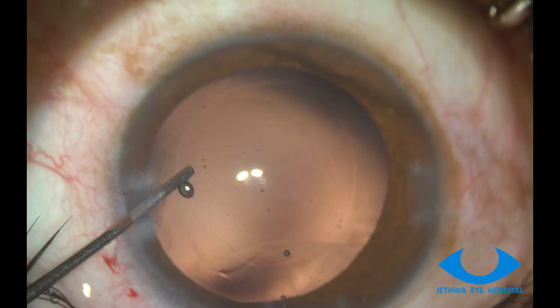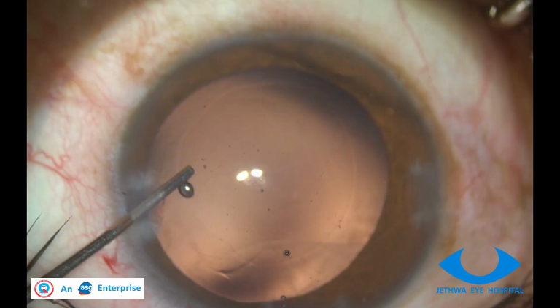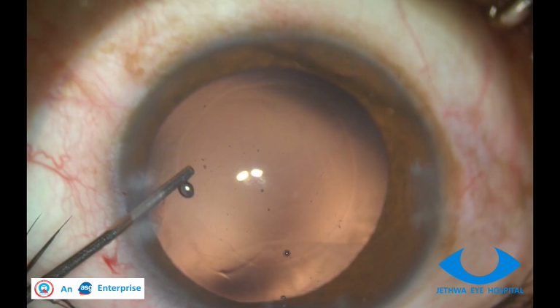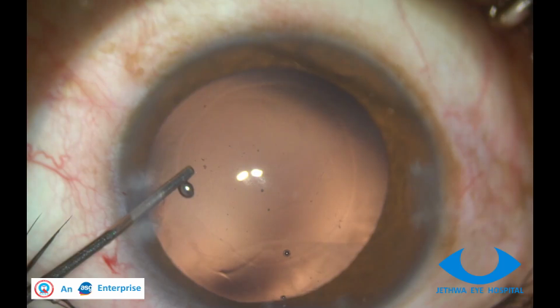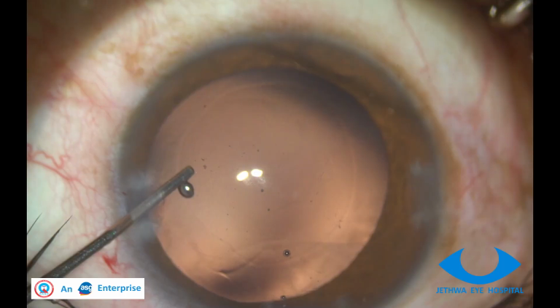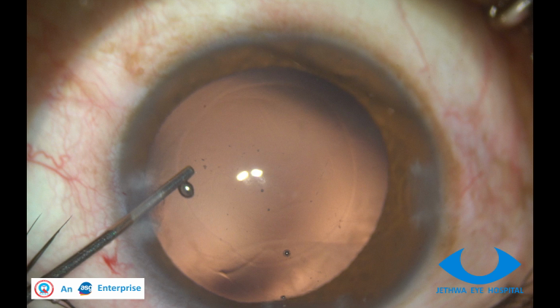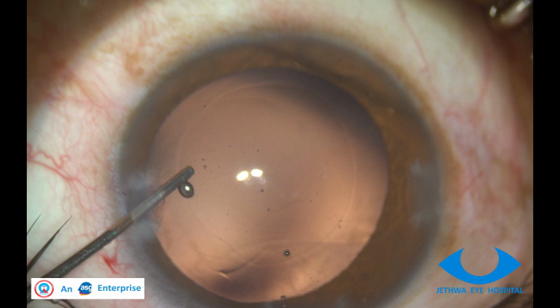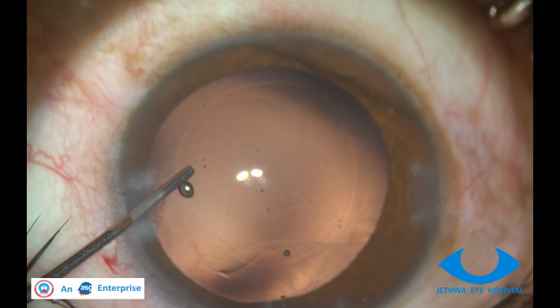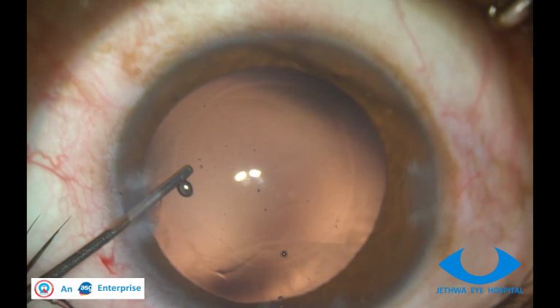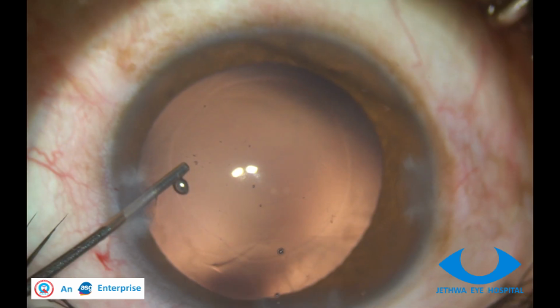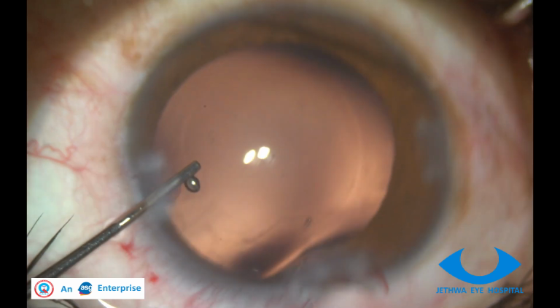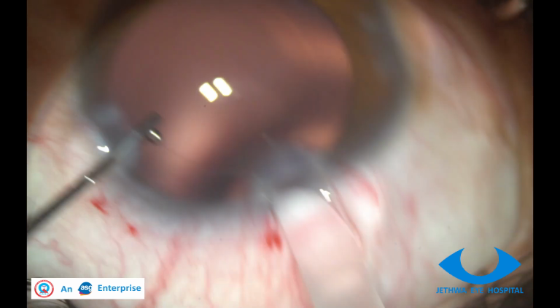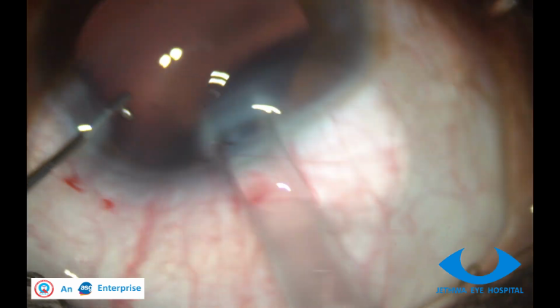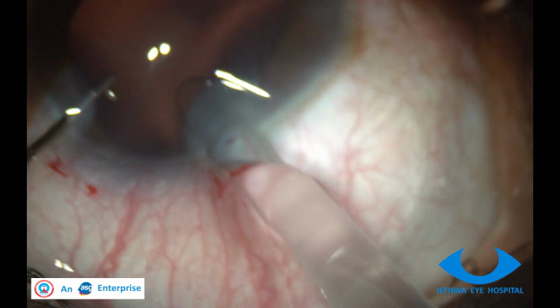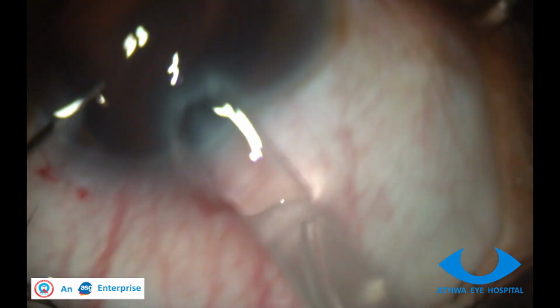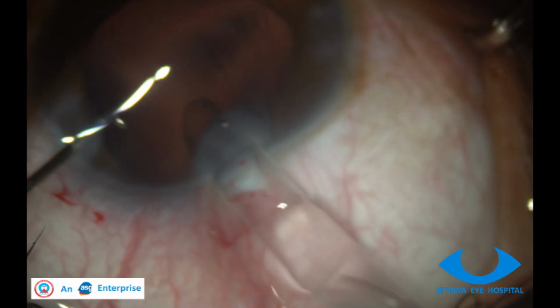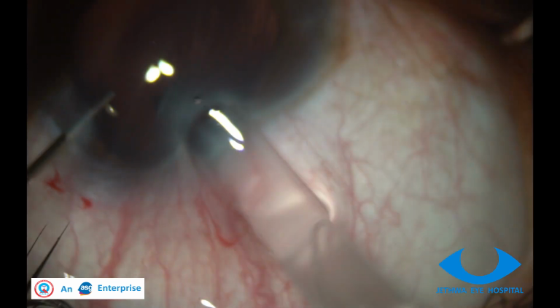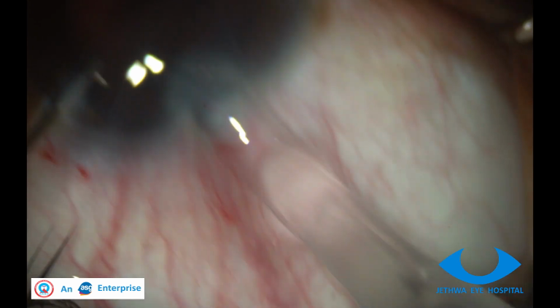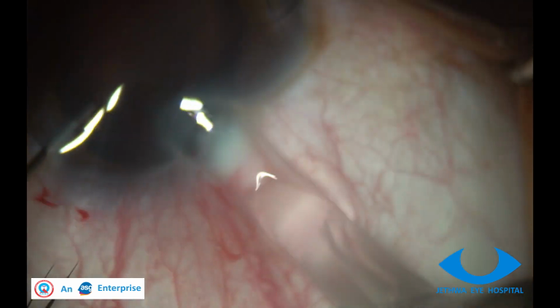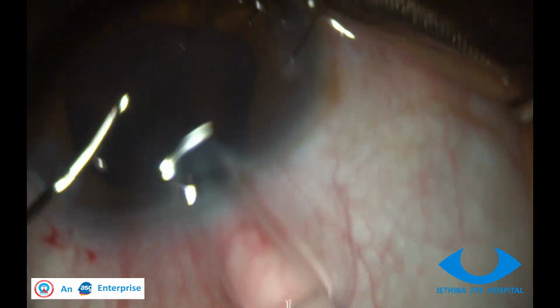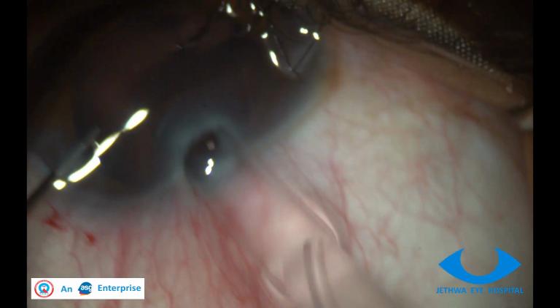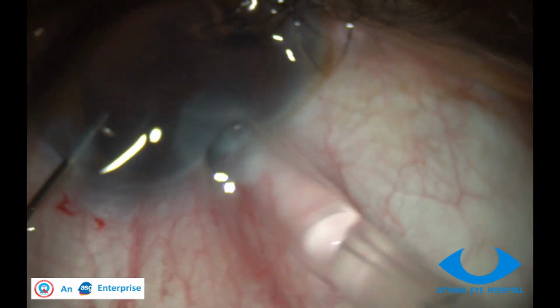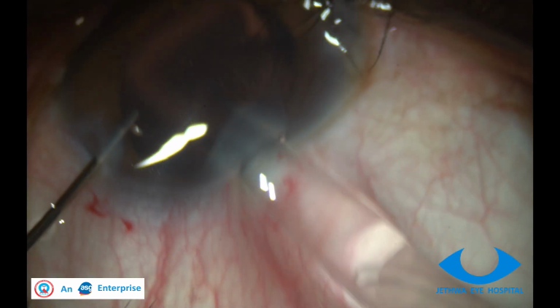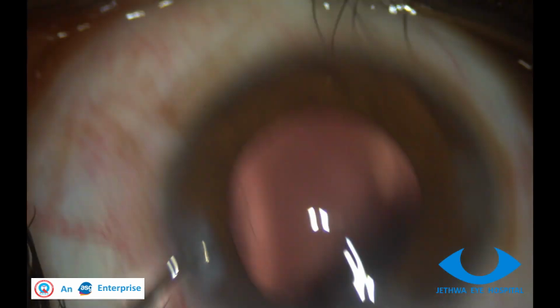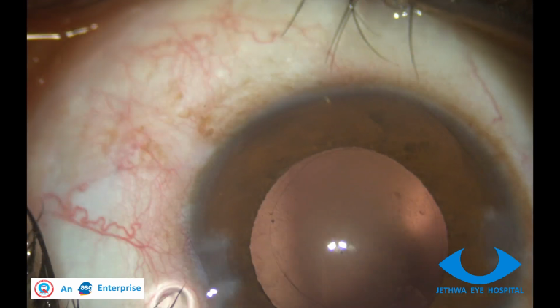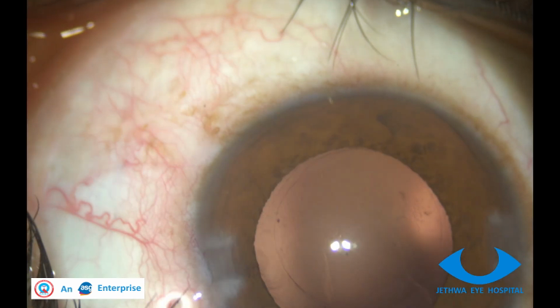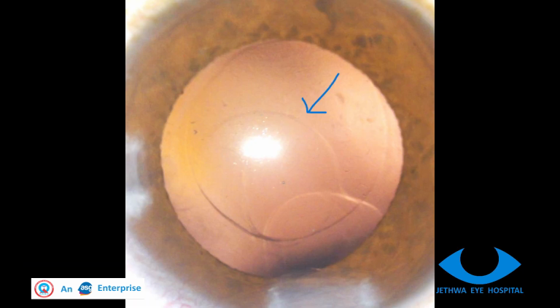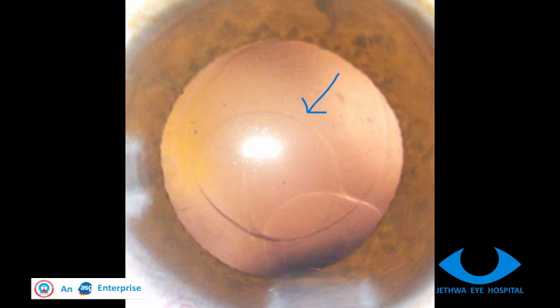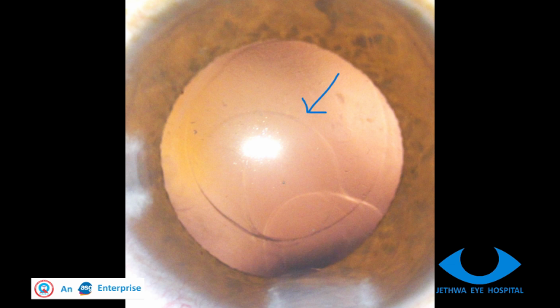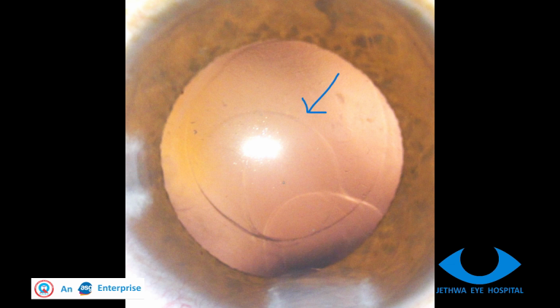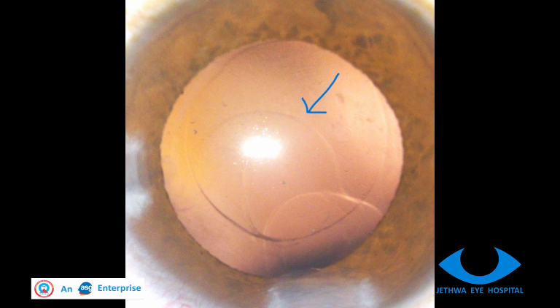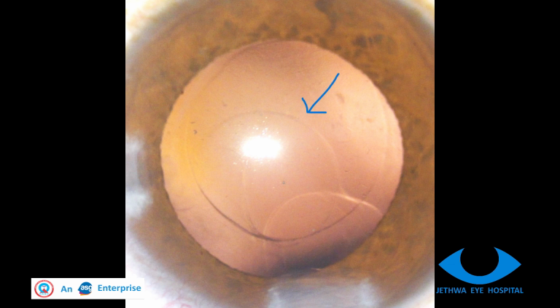A good FACO is done and I'm trying to implant a single-piece IOL, but a T4 cartridge made PCR.